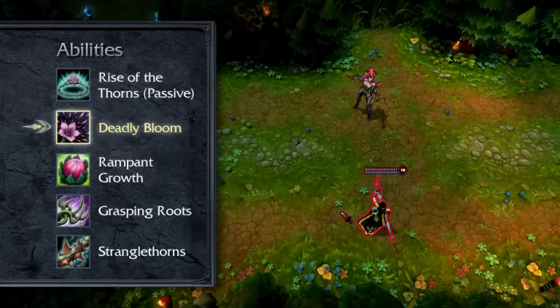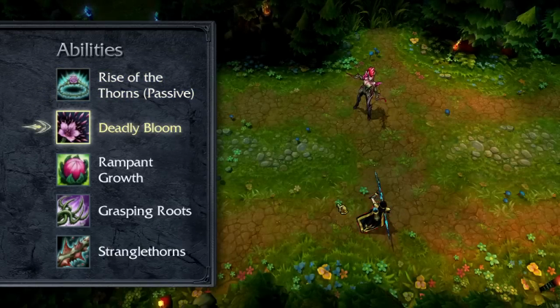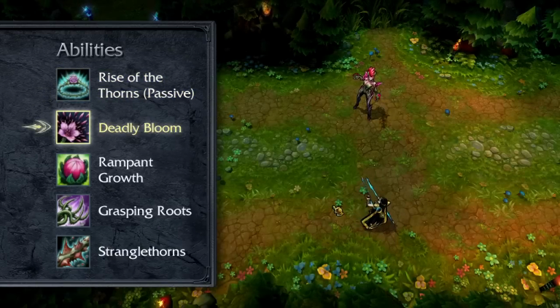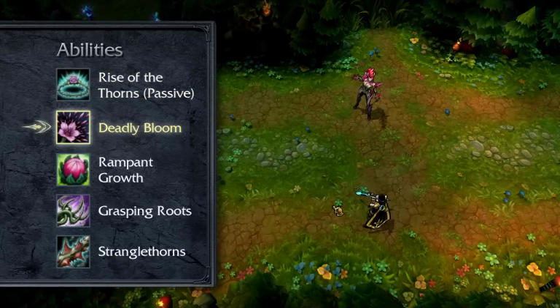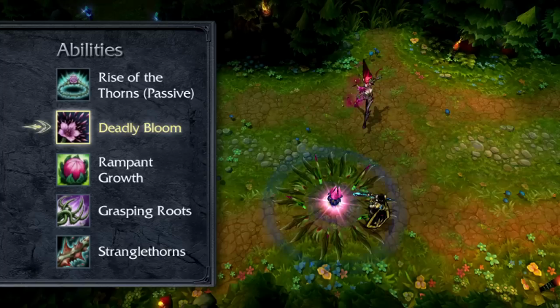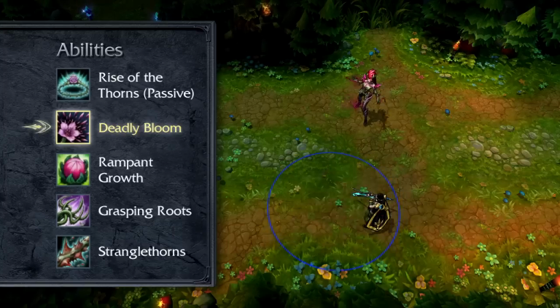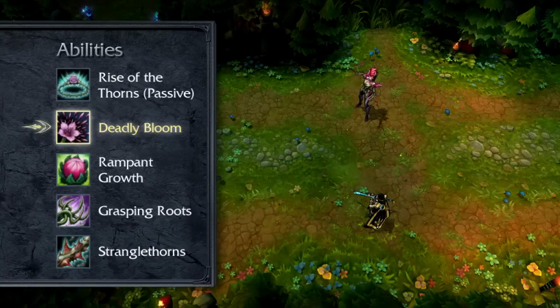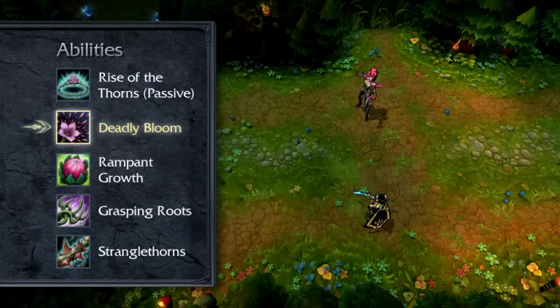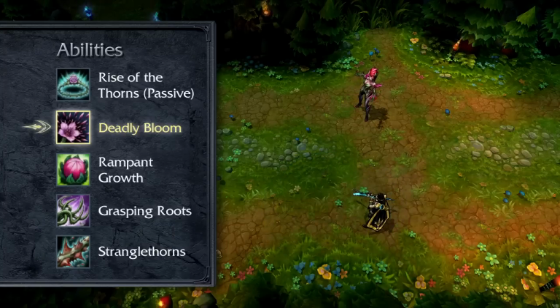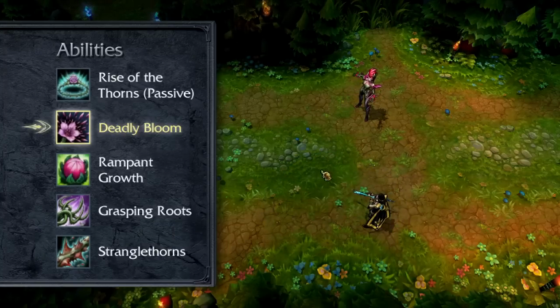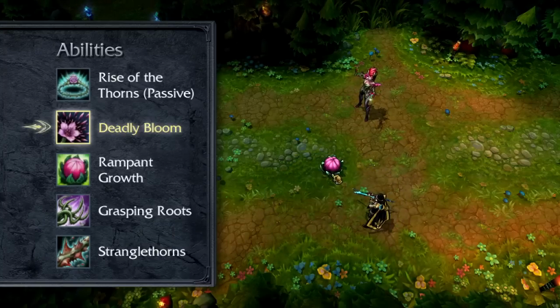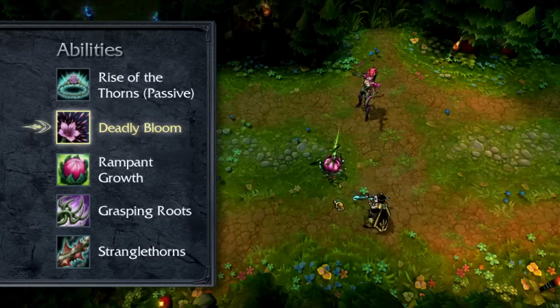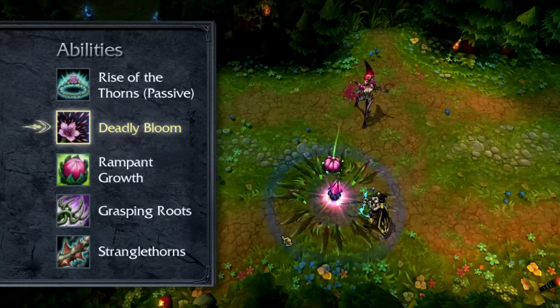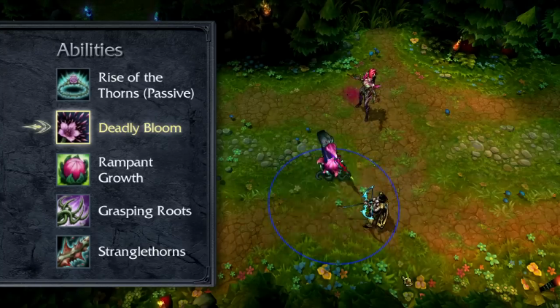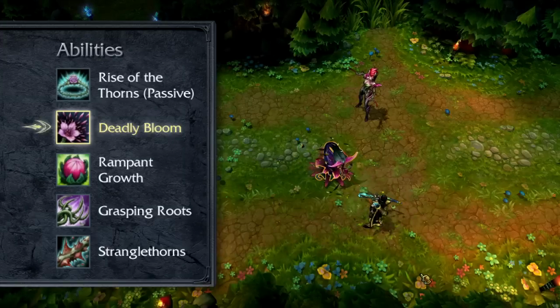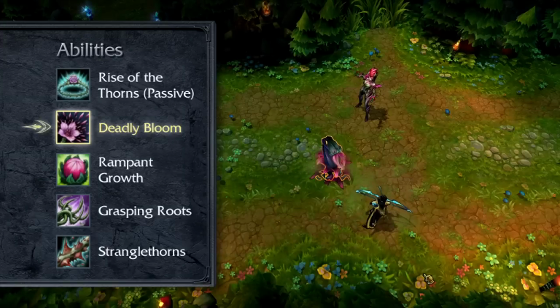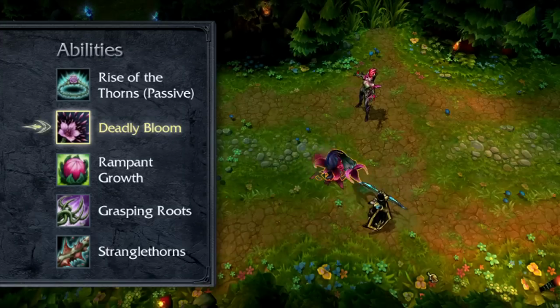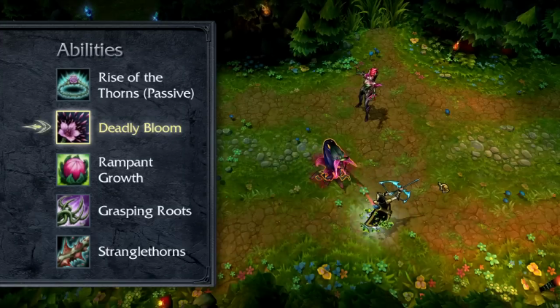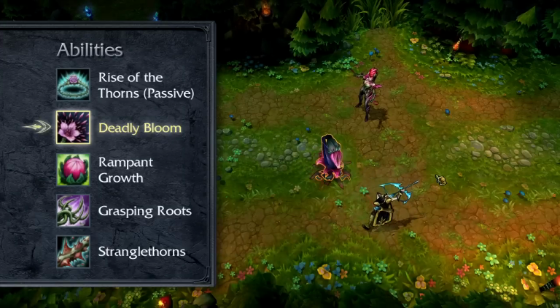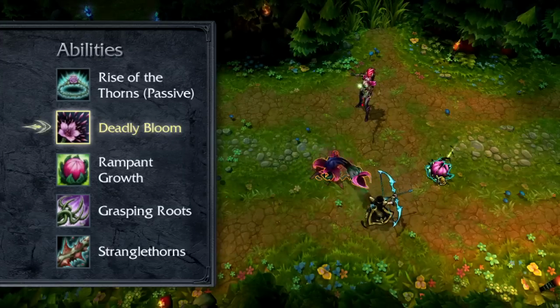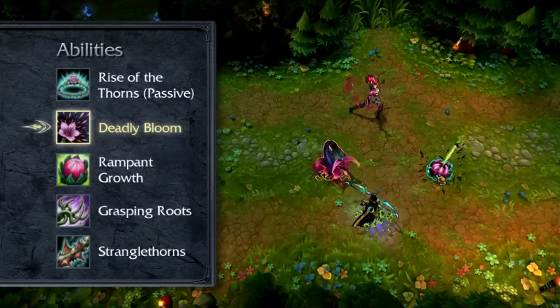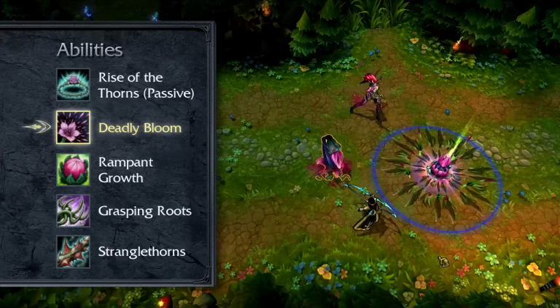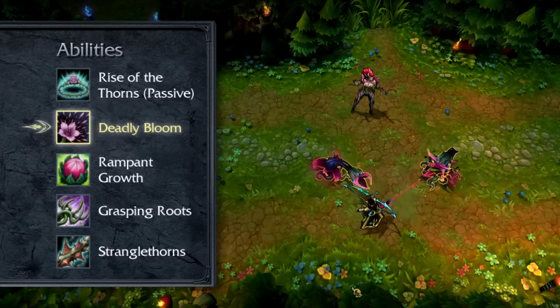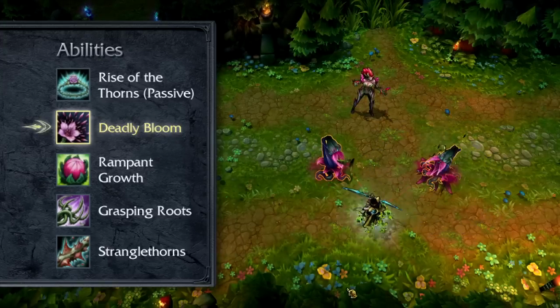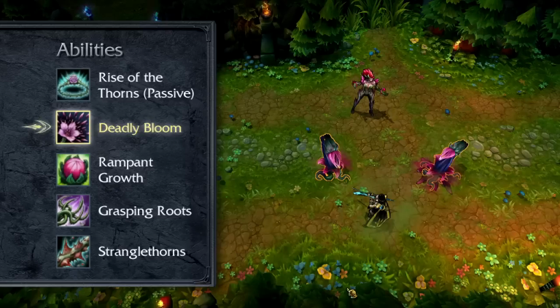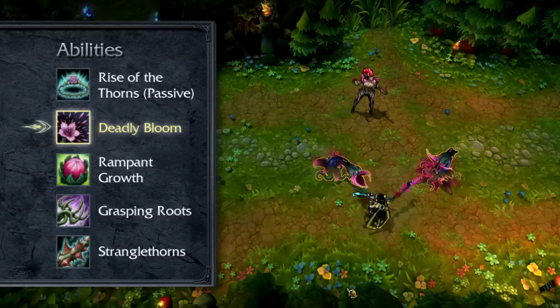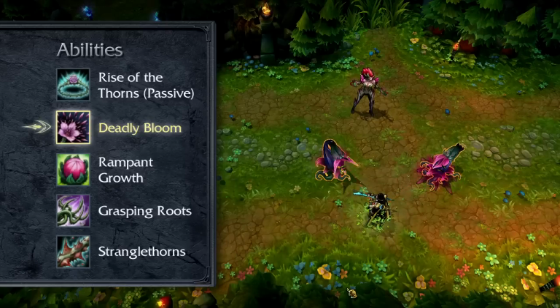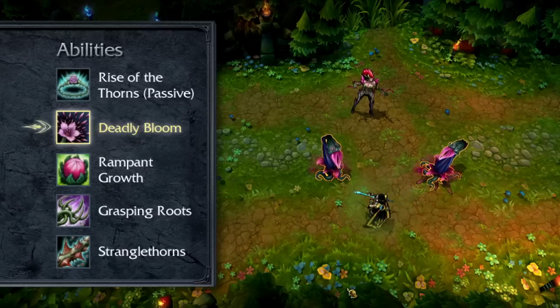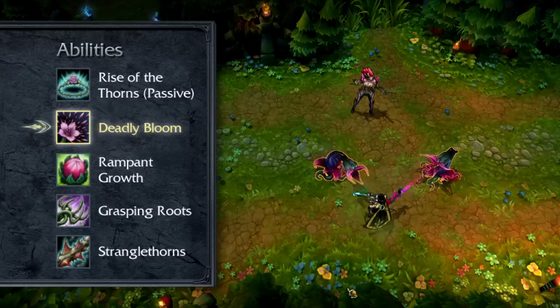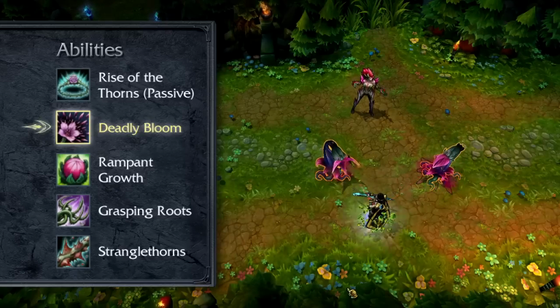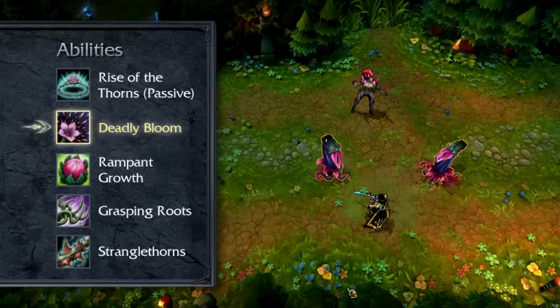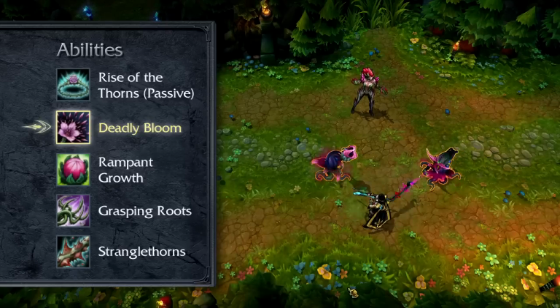Deadly Bloom causes thorns to shoot out in a target area, dealing damage to enemies caught above. Any seeds hit grow into Thorn Spitters that attack nearby enemies from afar. Max Deadly Bloom early if your primary goal is dealing damage with abilities outright.